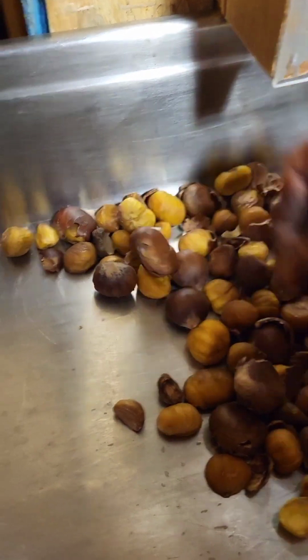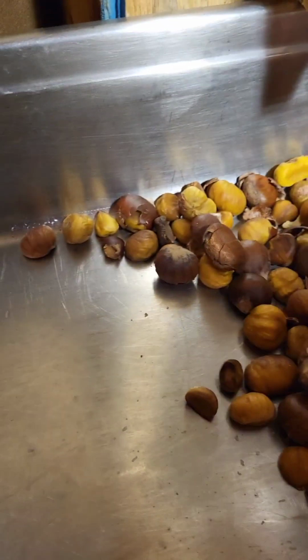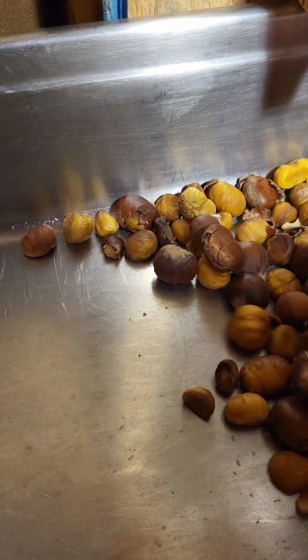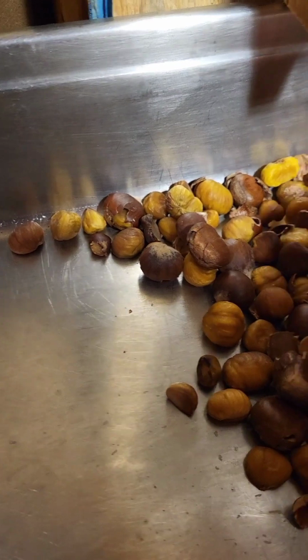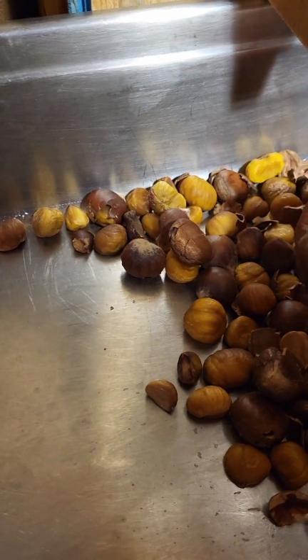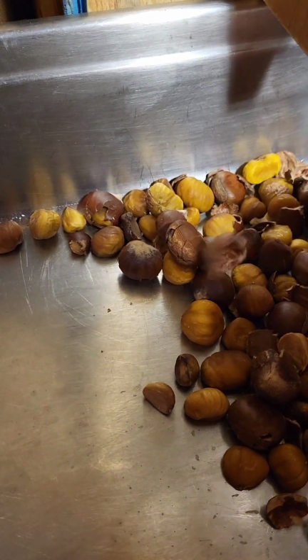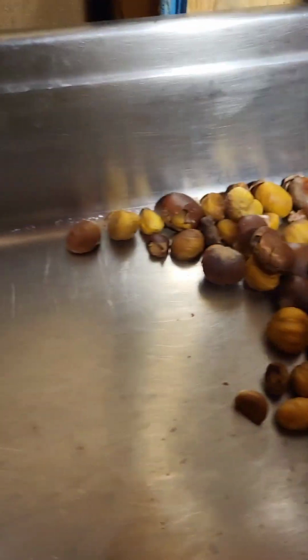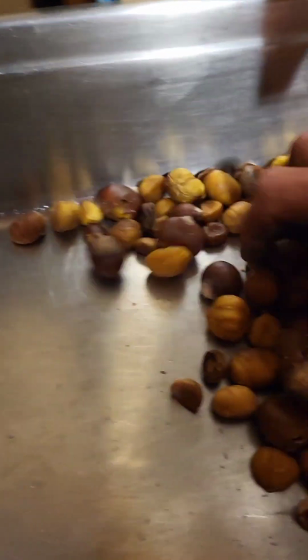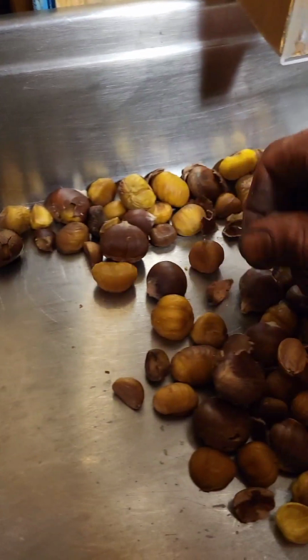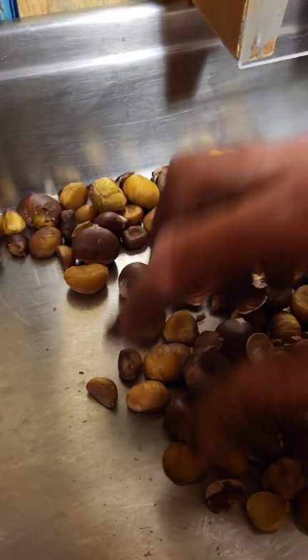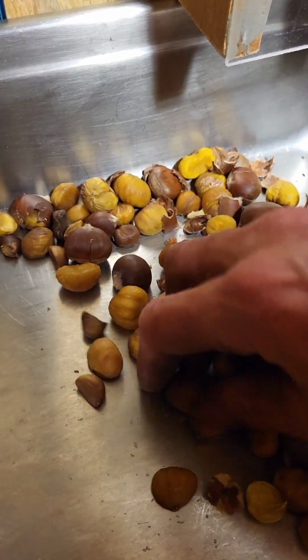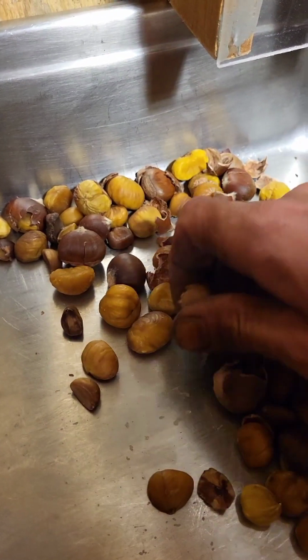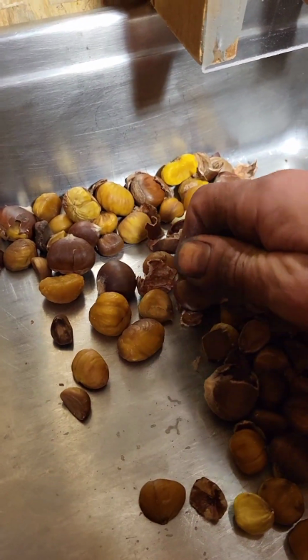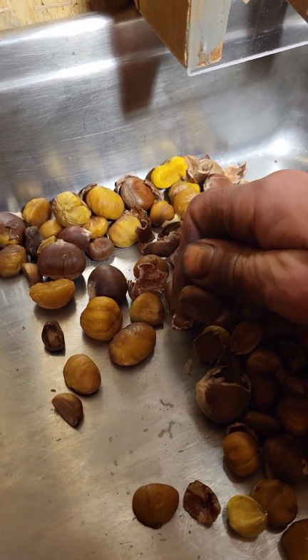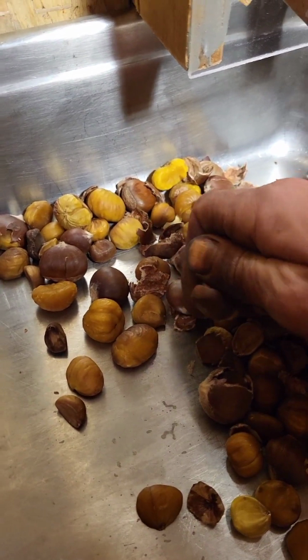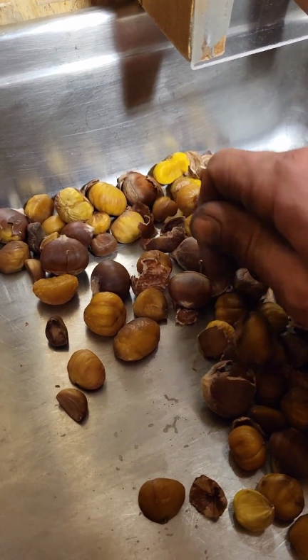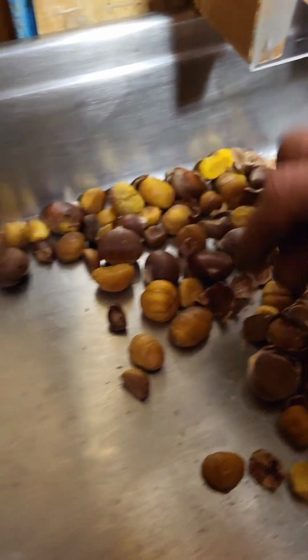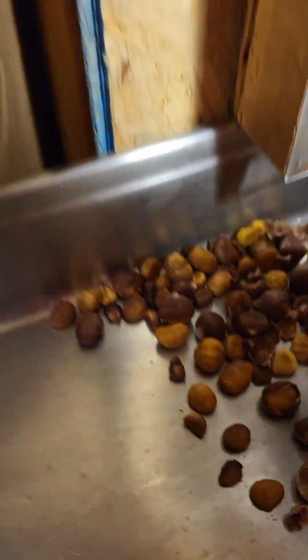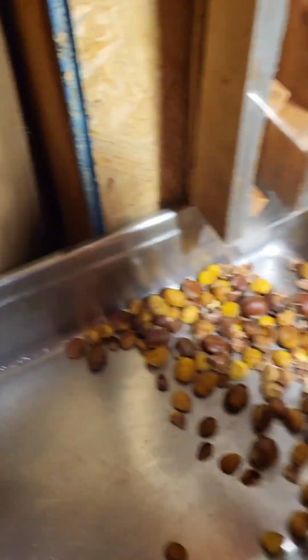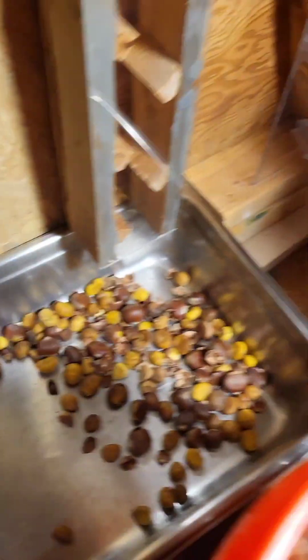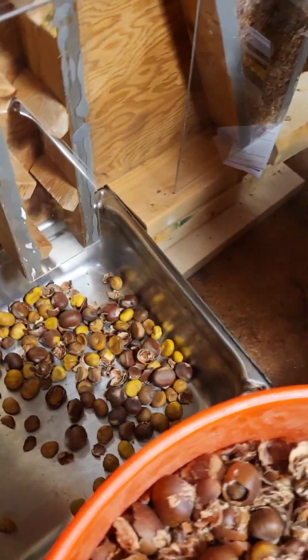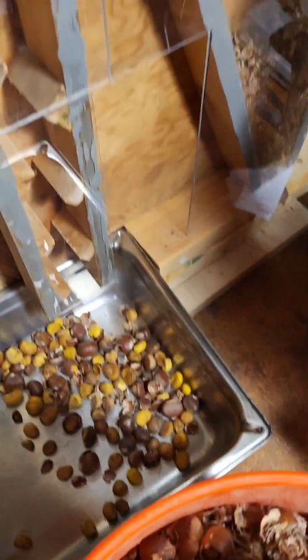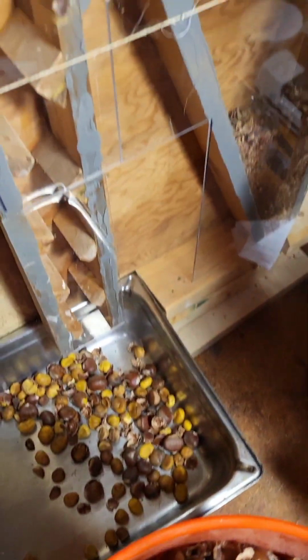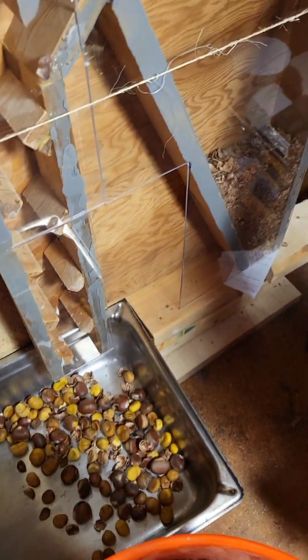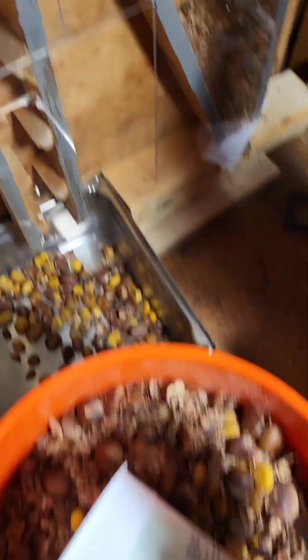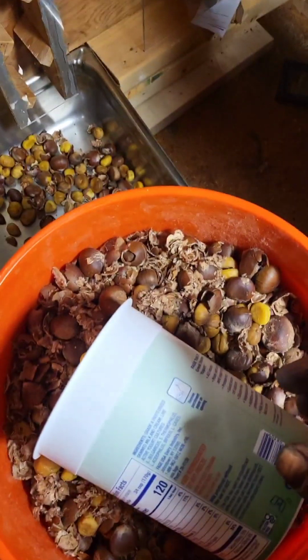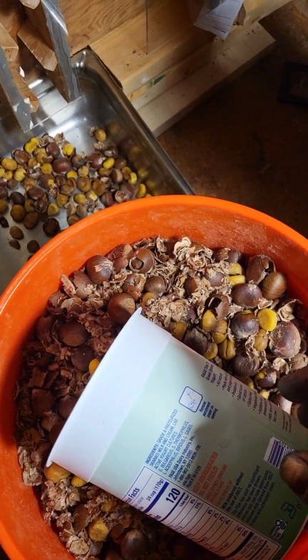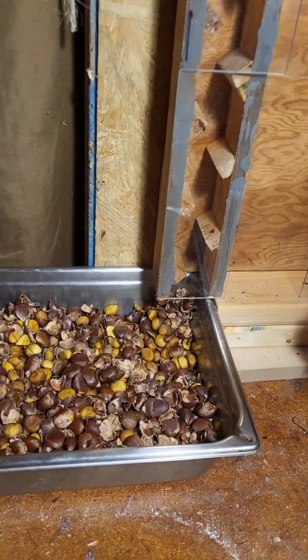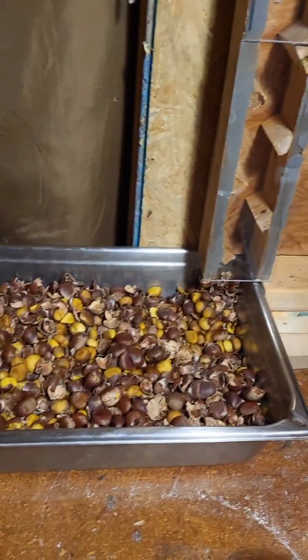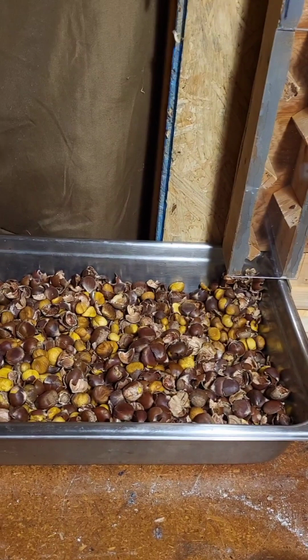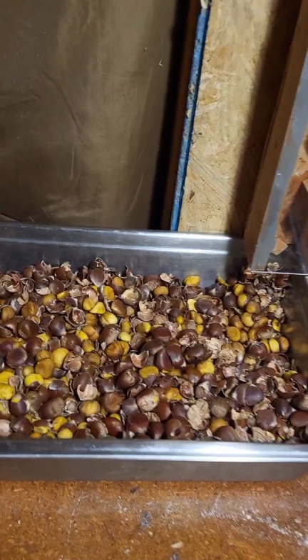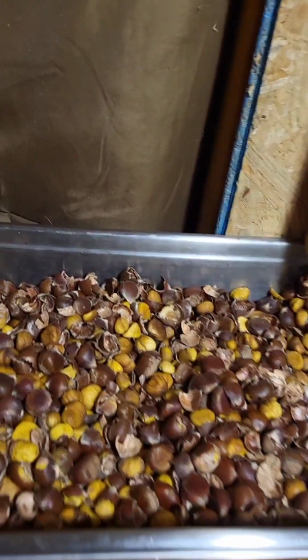At least the nuts are cracked more, so if I wanted to throw them in the dehydrator now, it would dry a lot faster without that shell. So I'm going to aspirate all this. This is all aspirated.